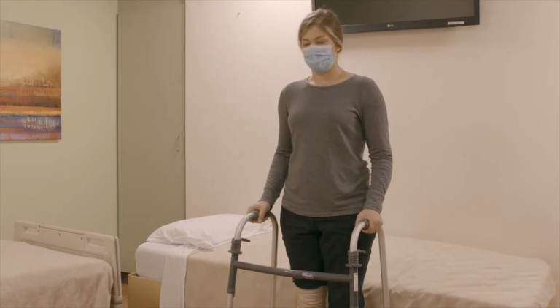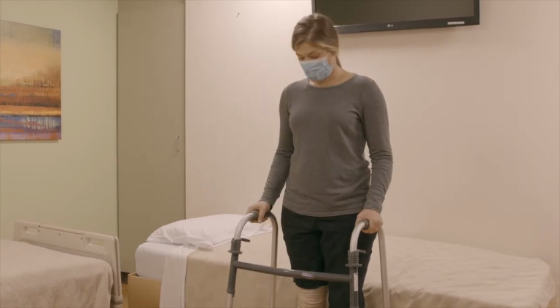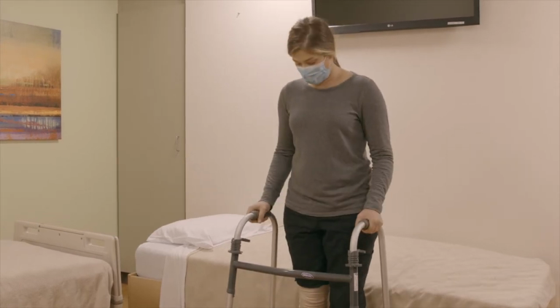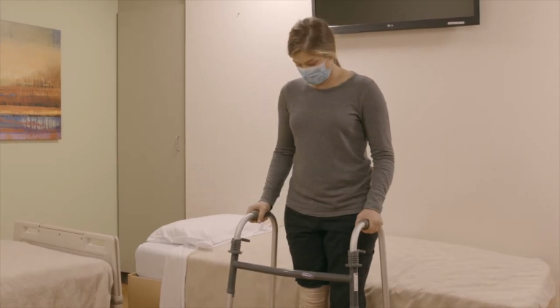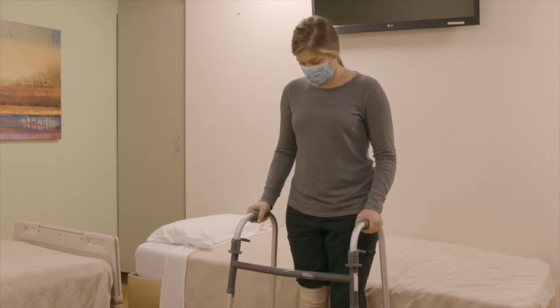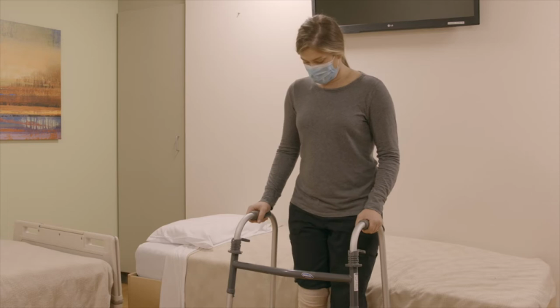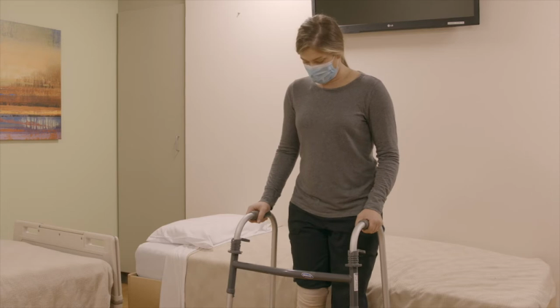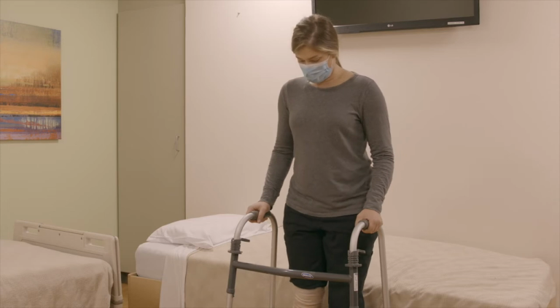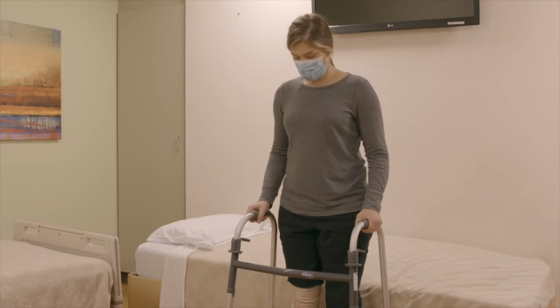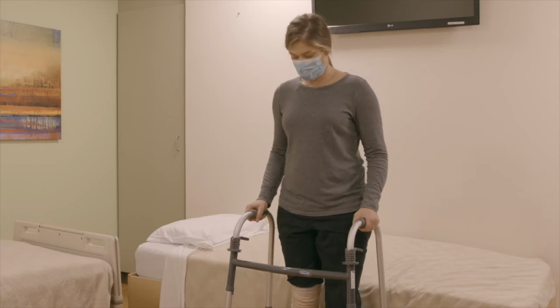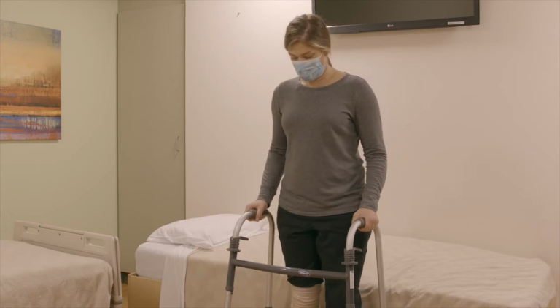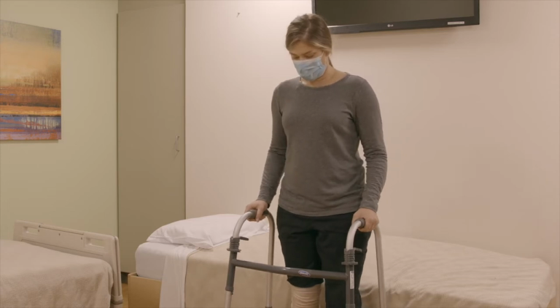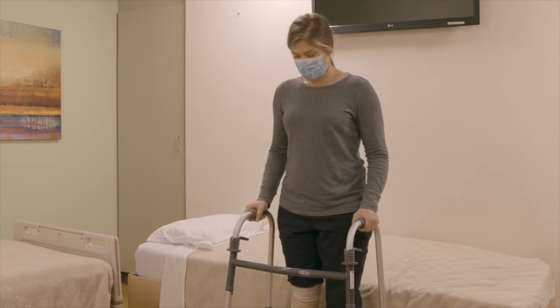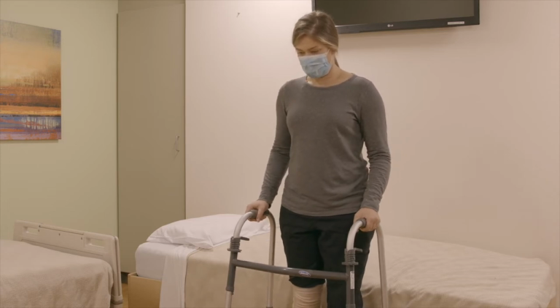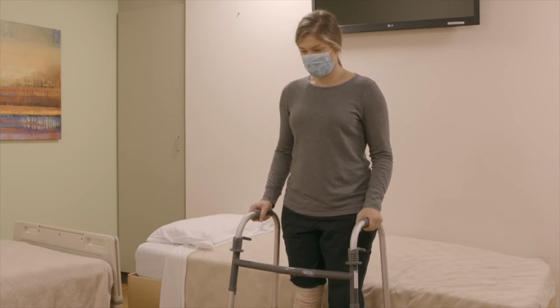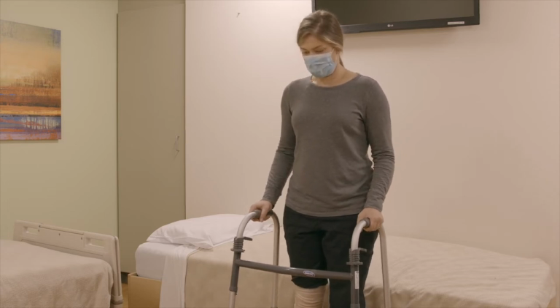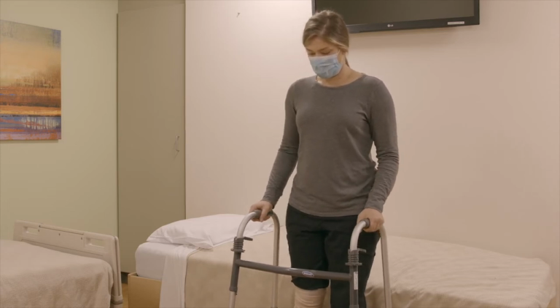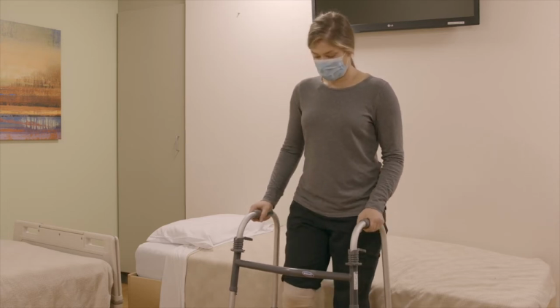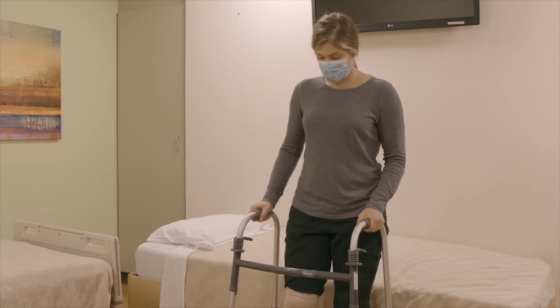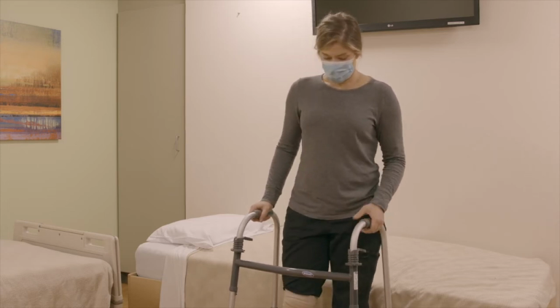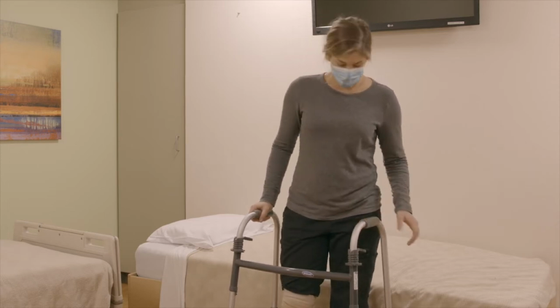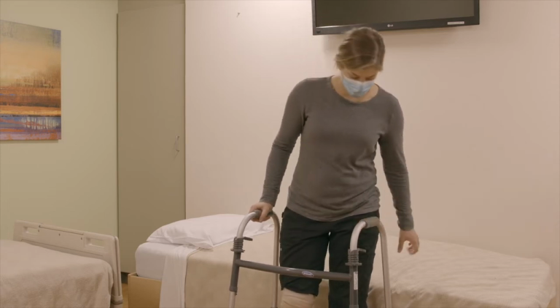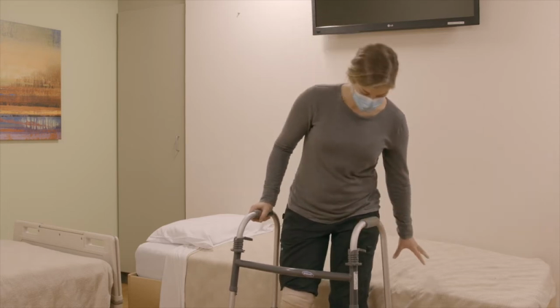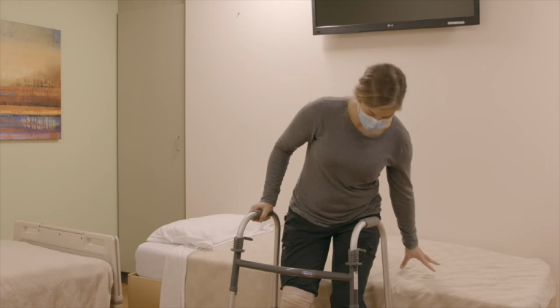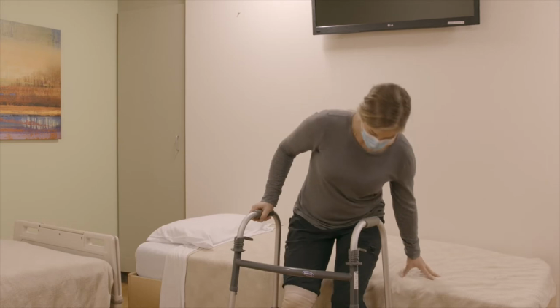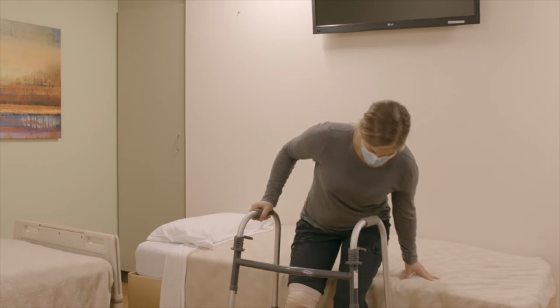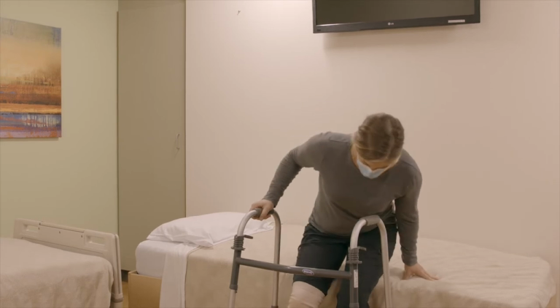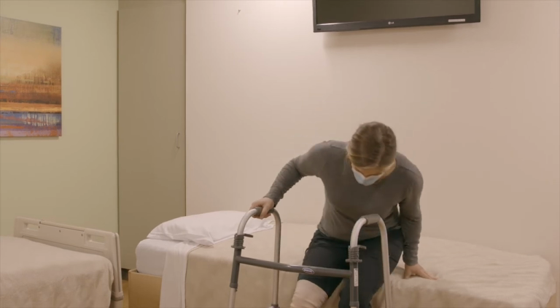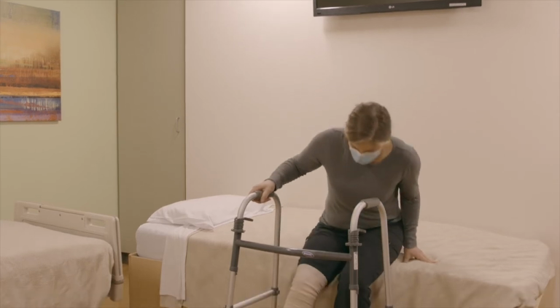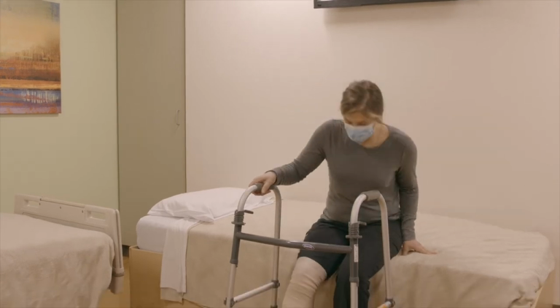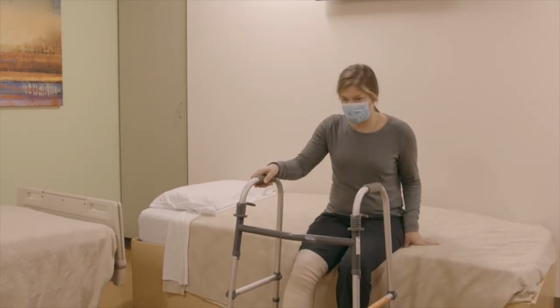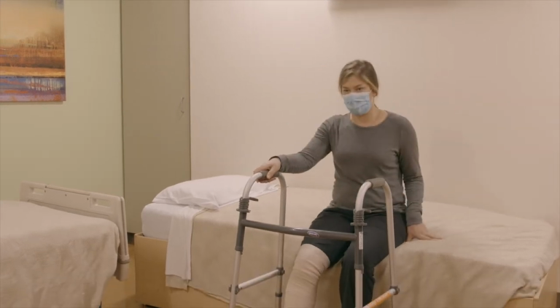When you go to sit down, you will want to place the foot of your operated leg forward and reach back for the surface with your opposite hand.